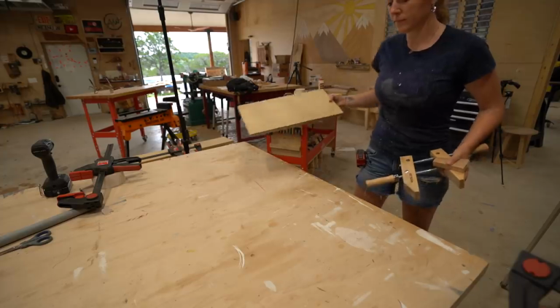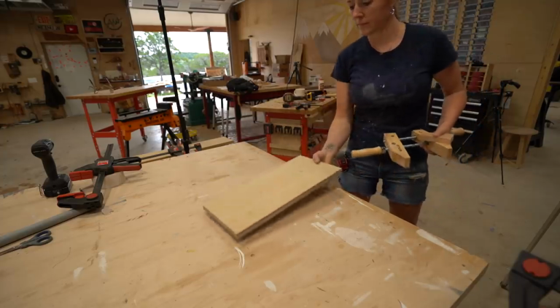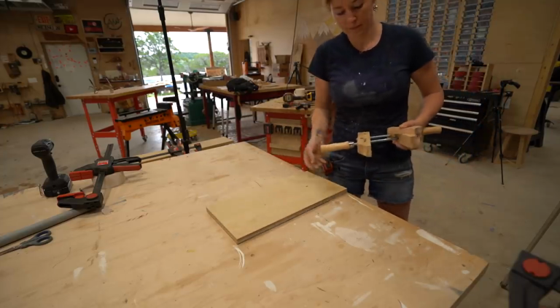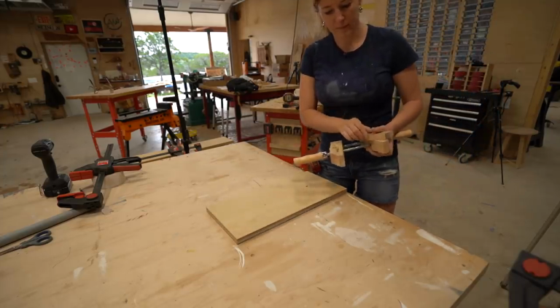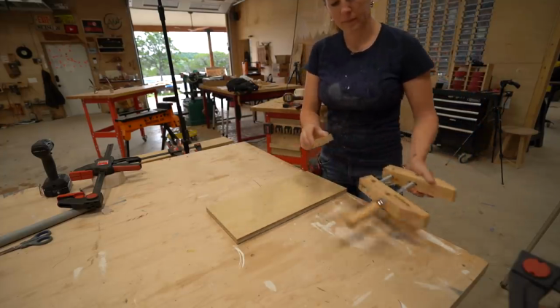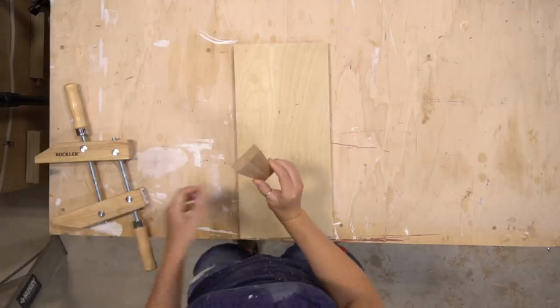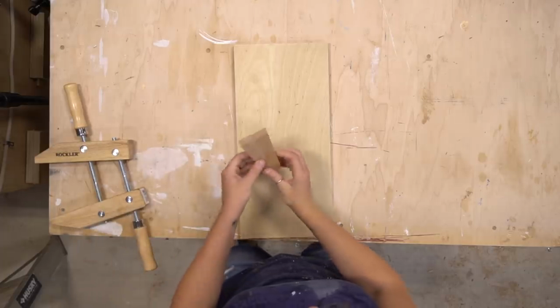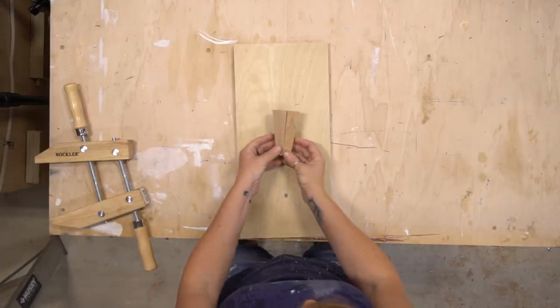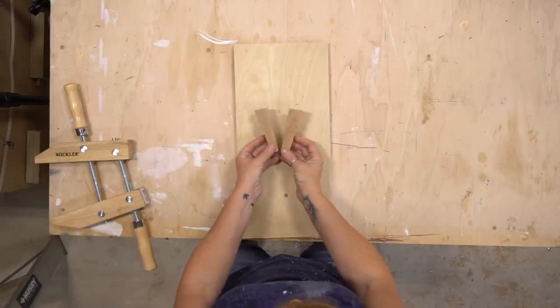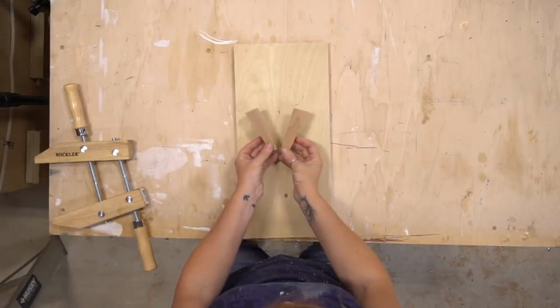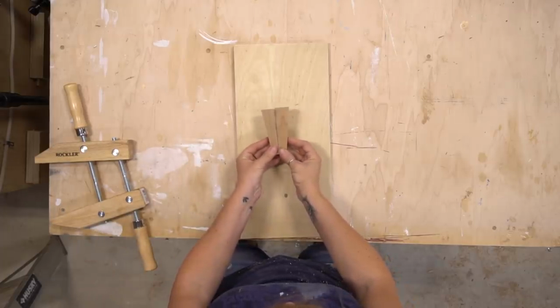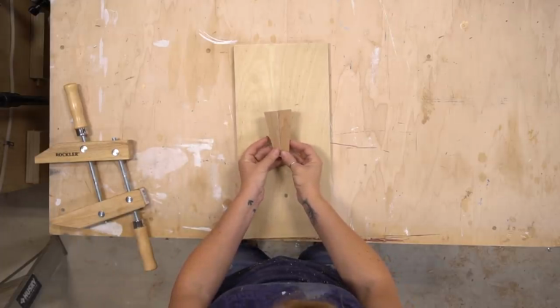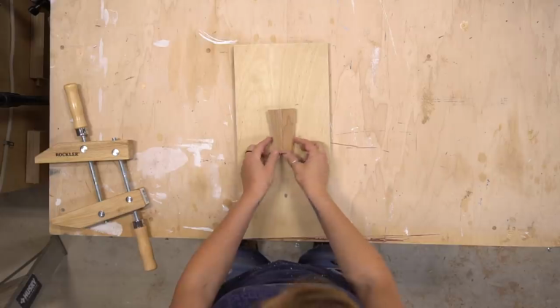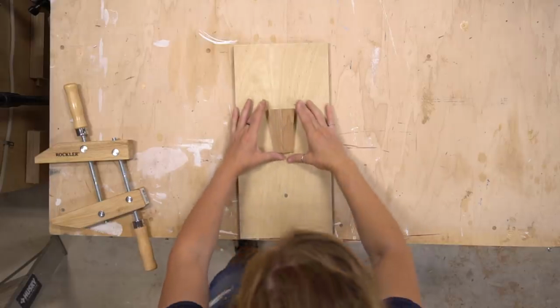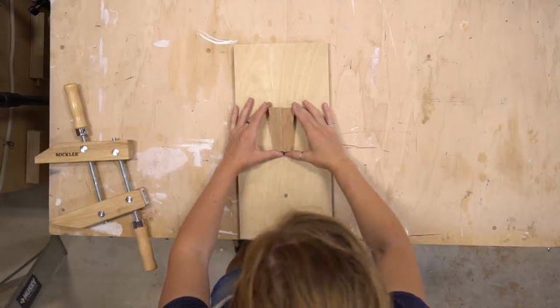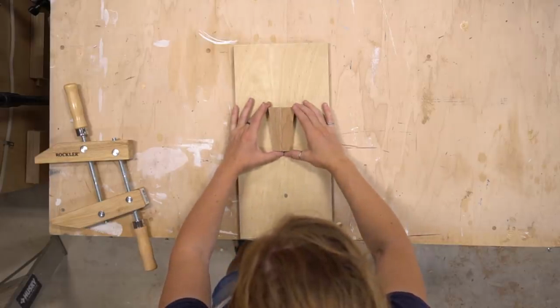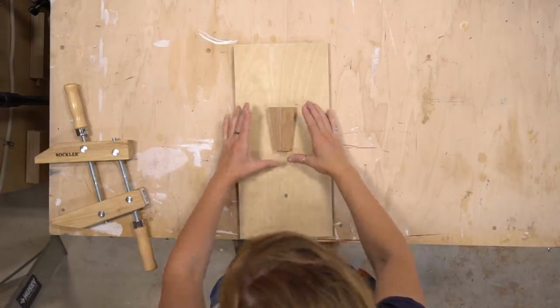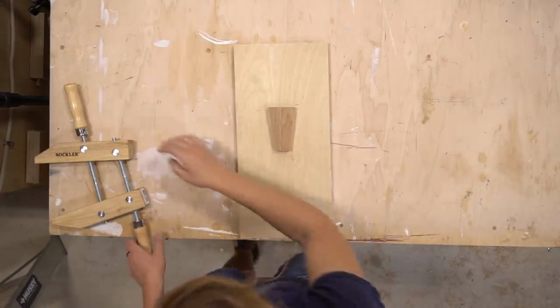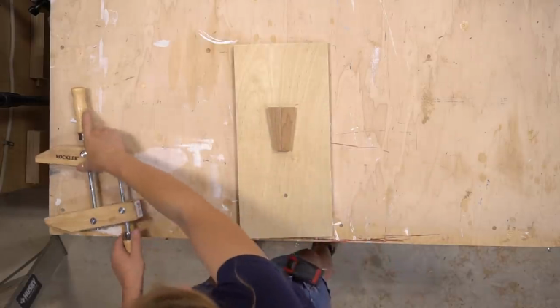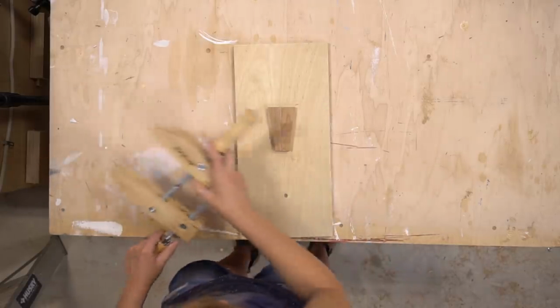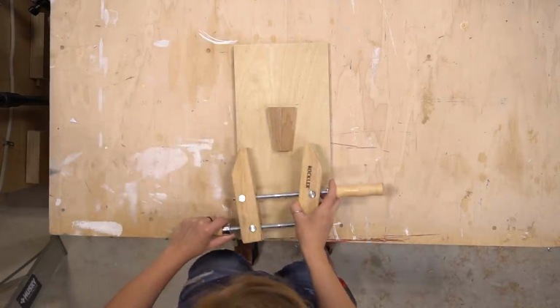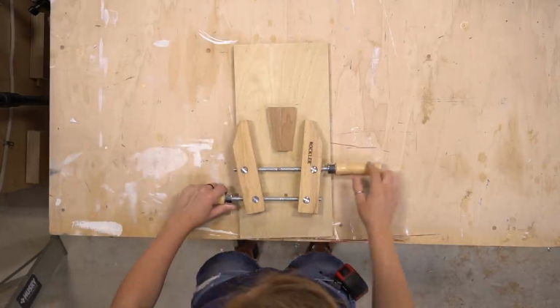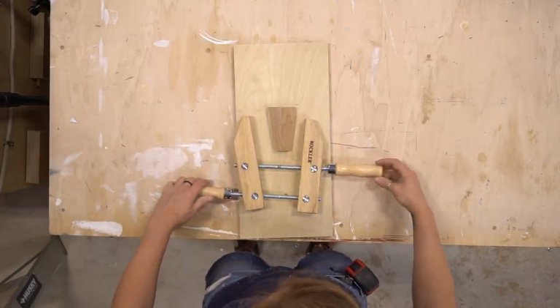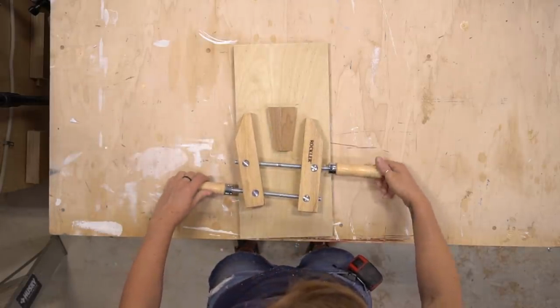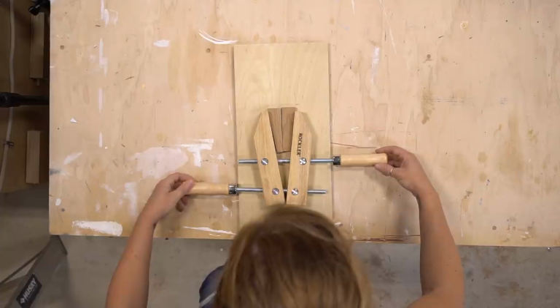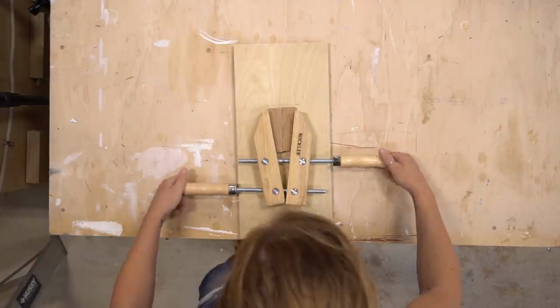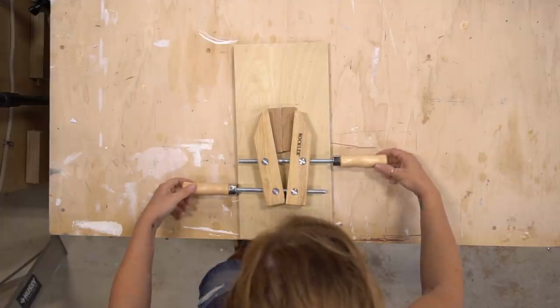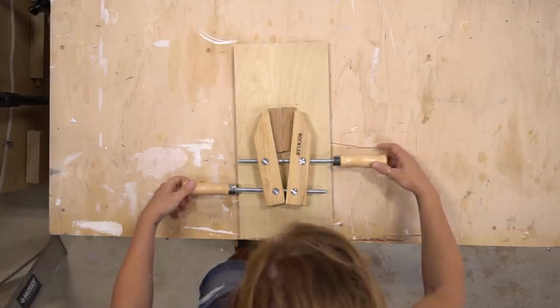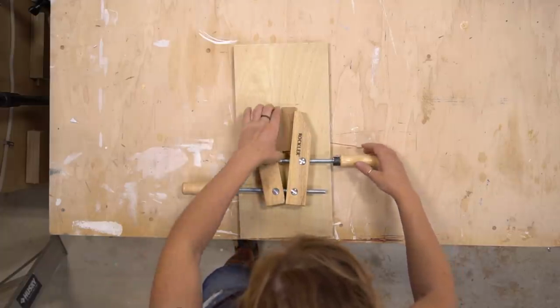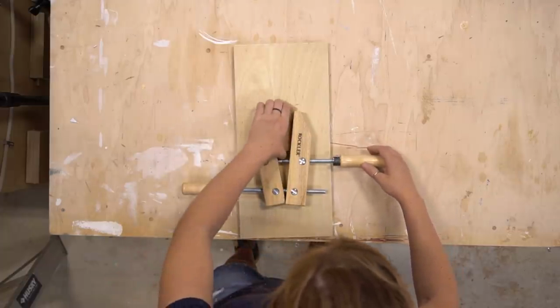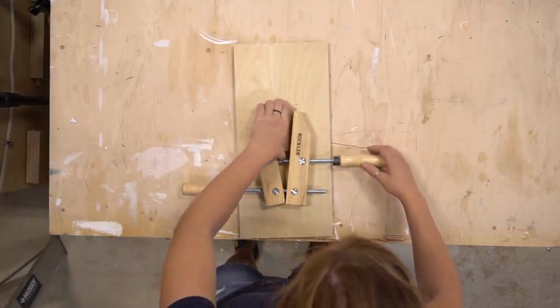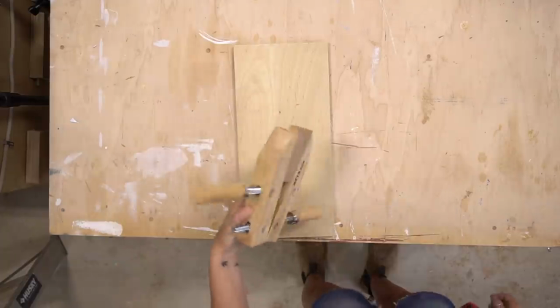Don't forget a major area where the unique design of the hand screw clamp really shines: holding down angles. Having the ability to move the front independently from the back means clamping onto awkward angles is a breeze.